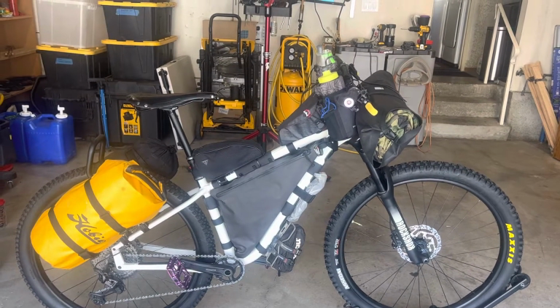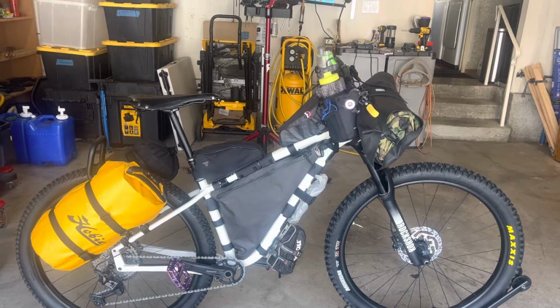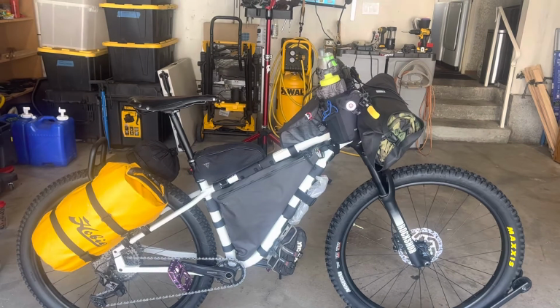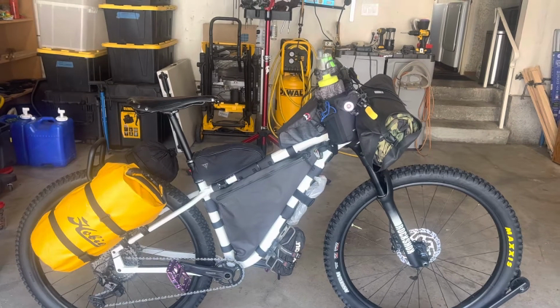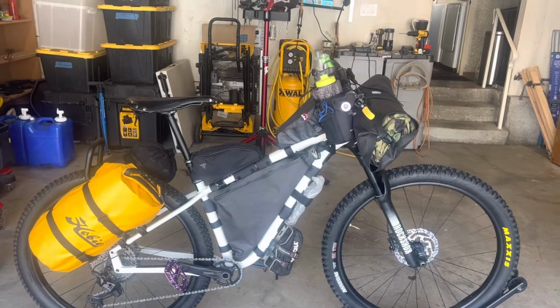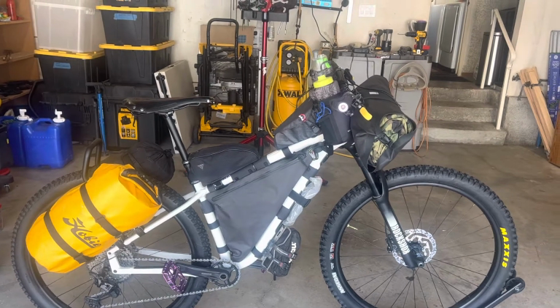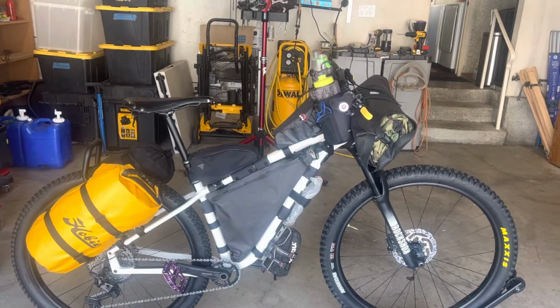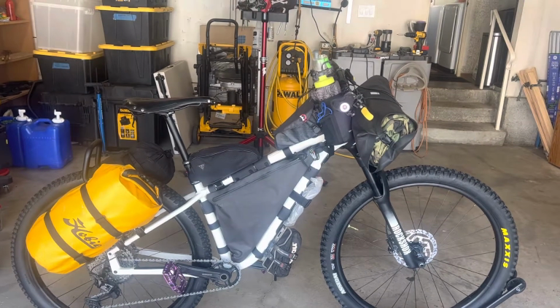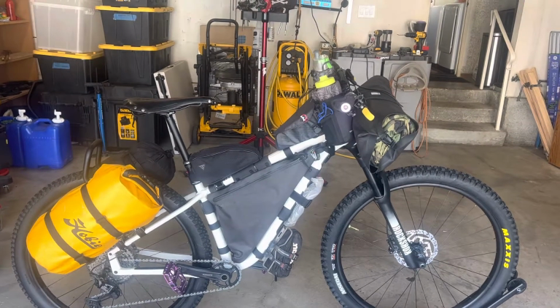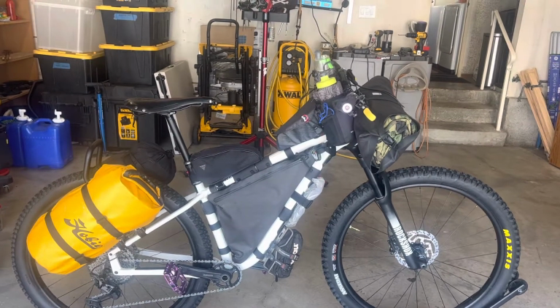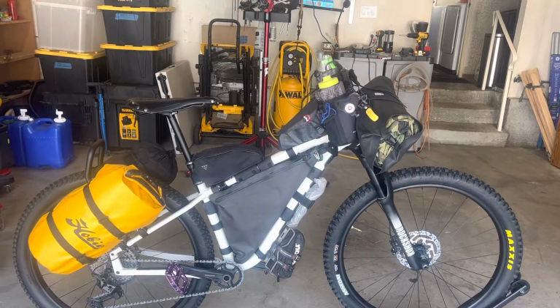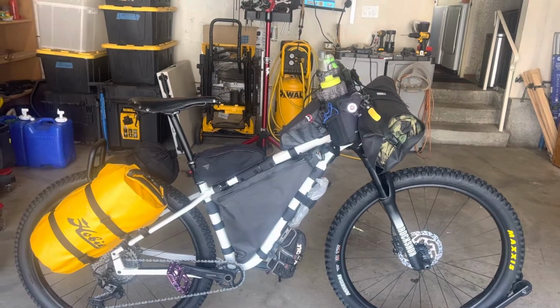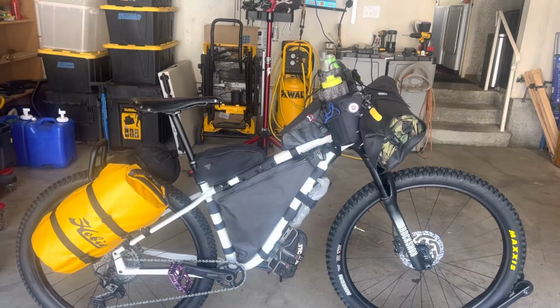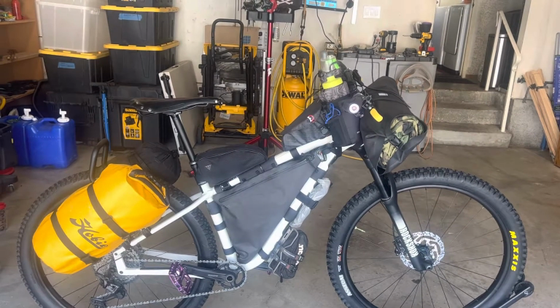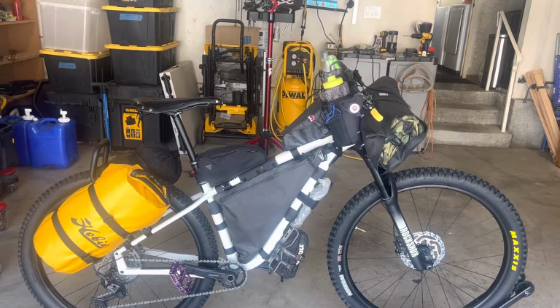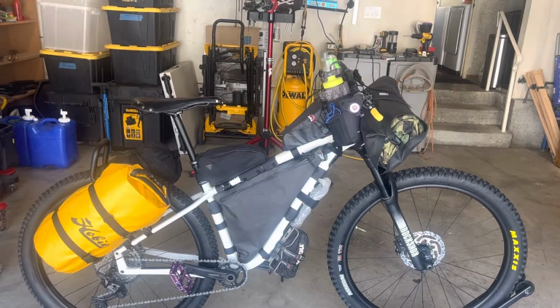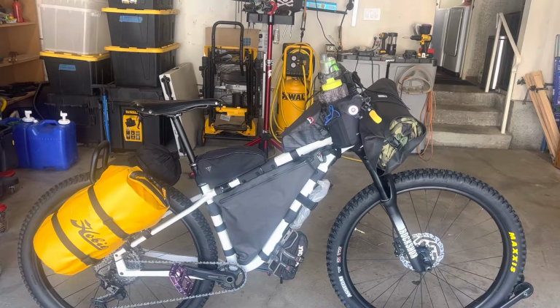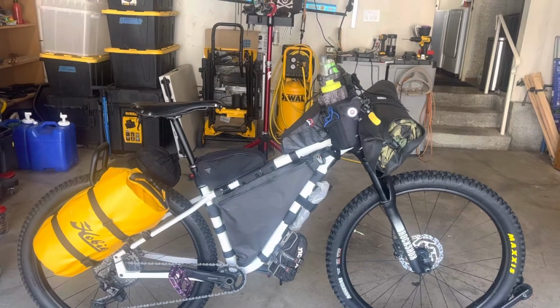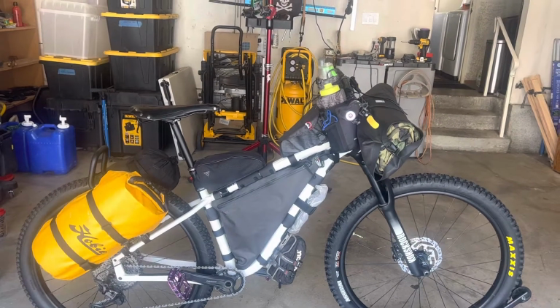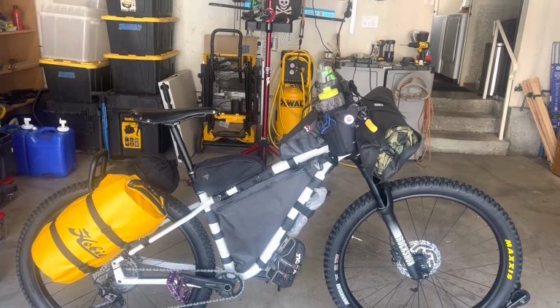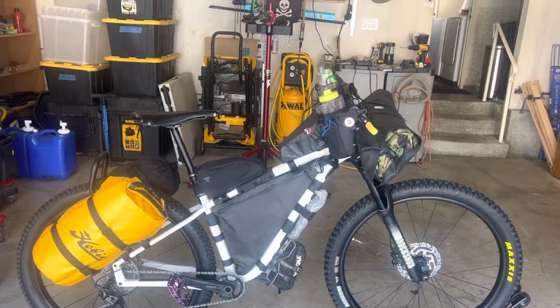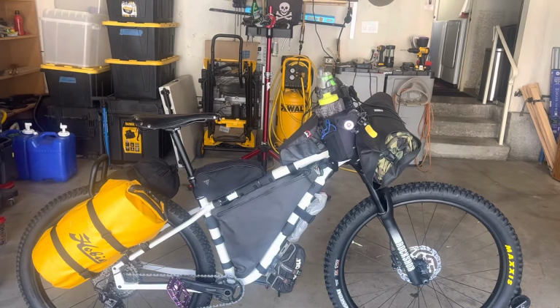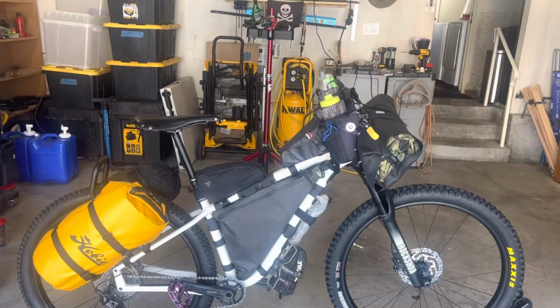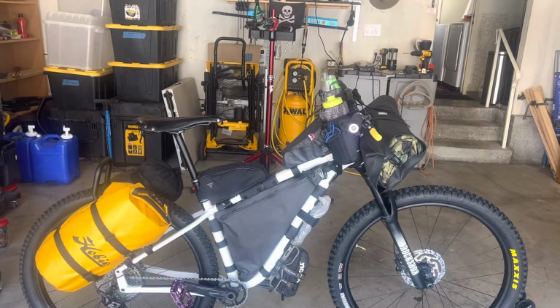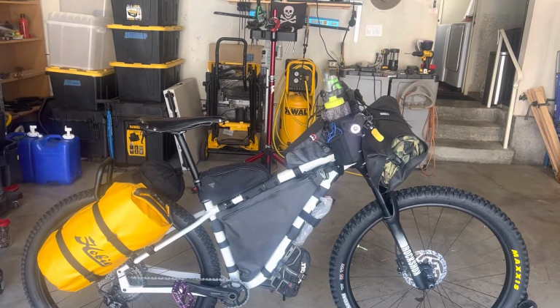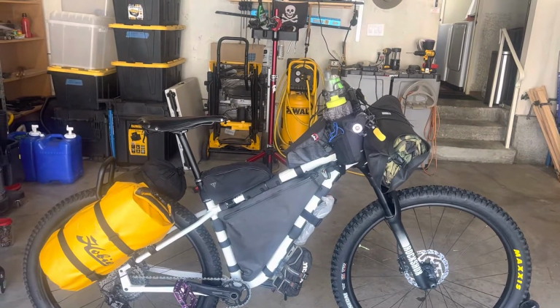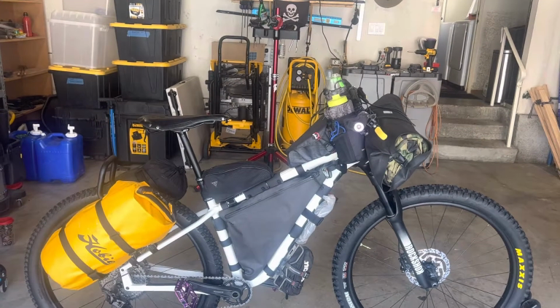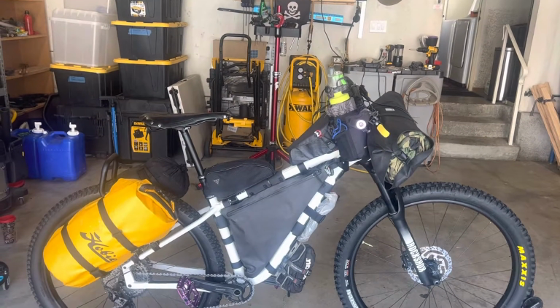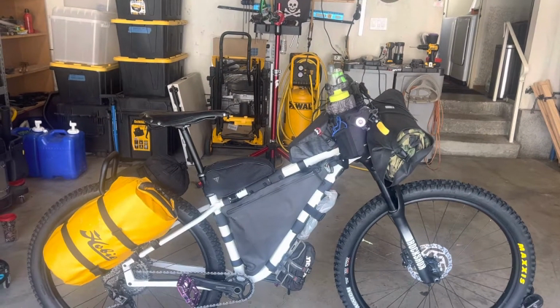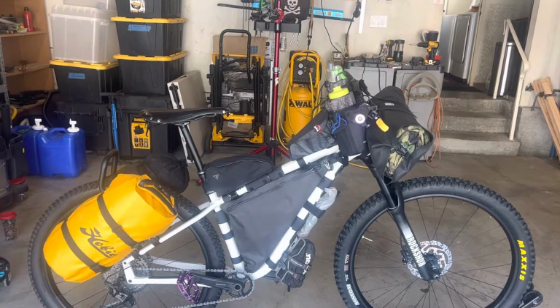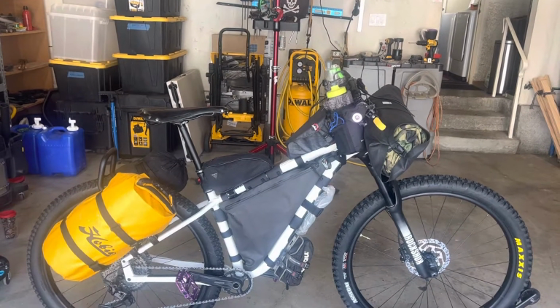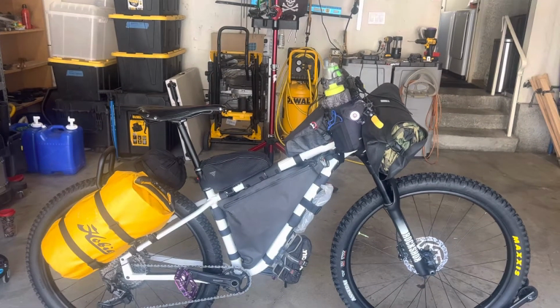I ended up going with the Salsa frame bag — why not? It fits perfectly and was easy to order.